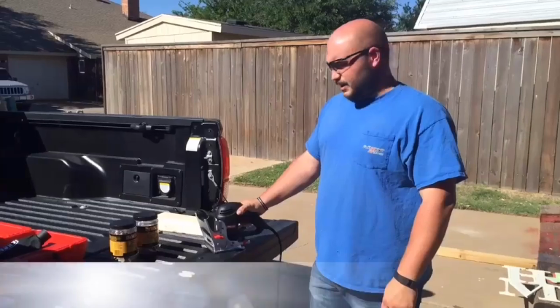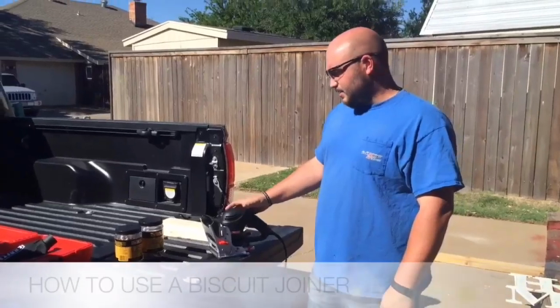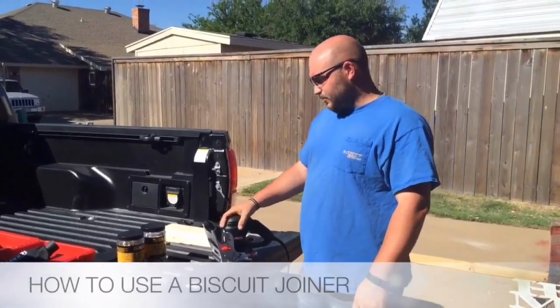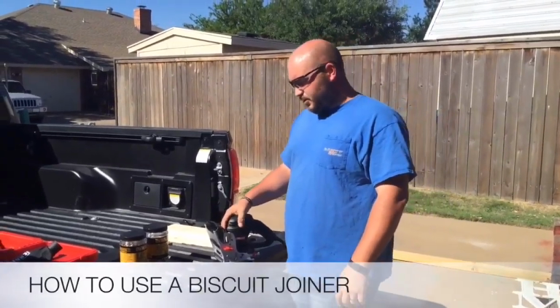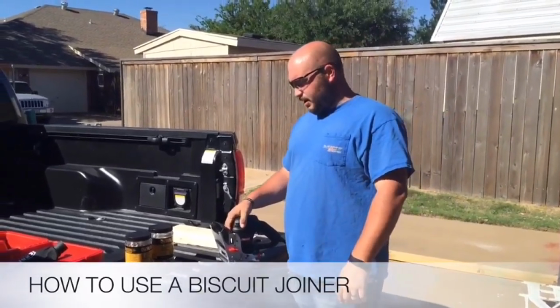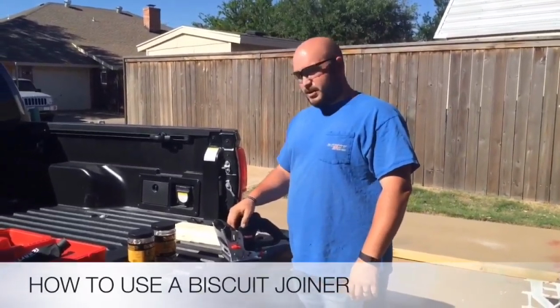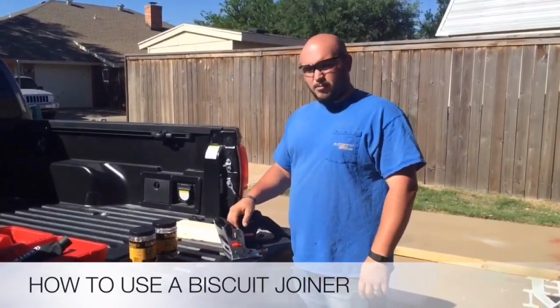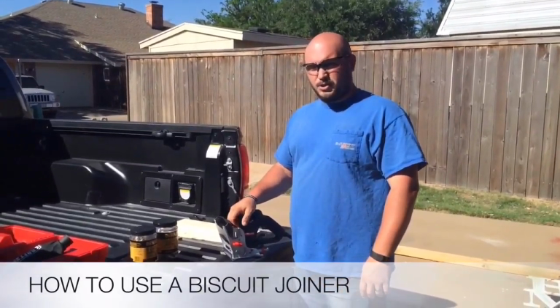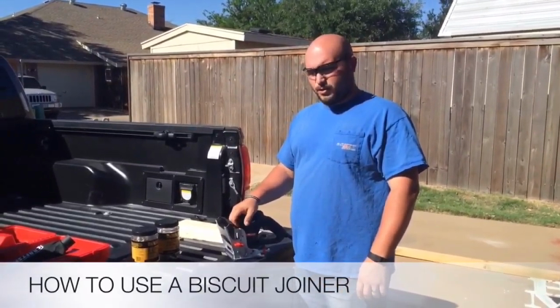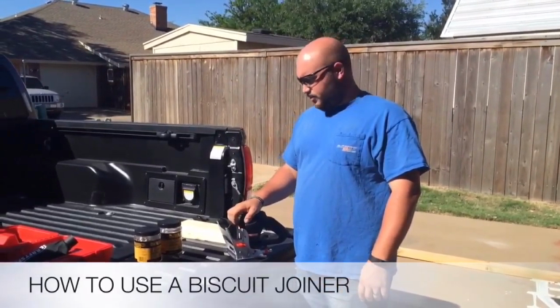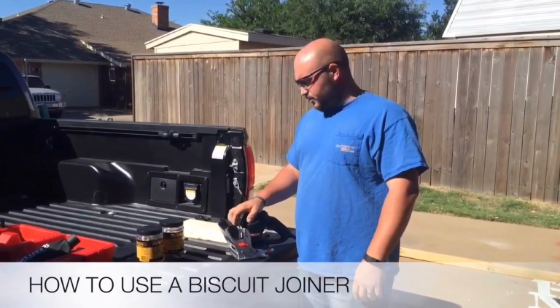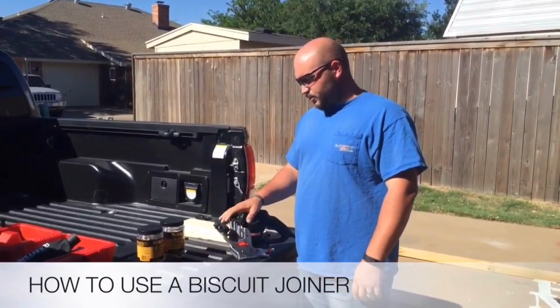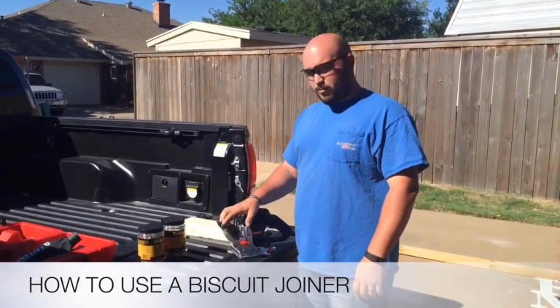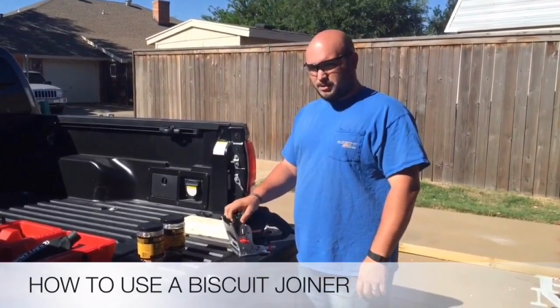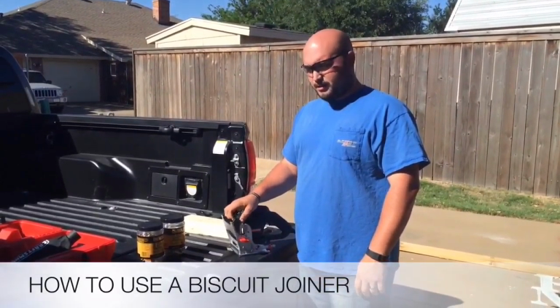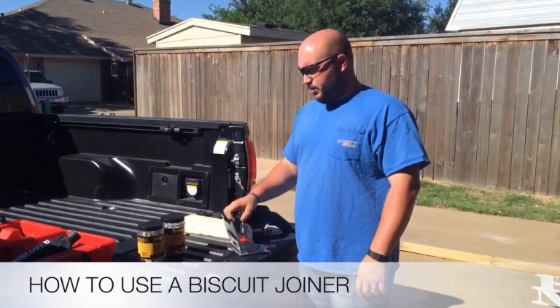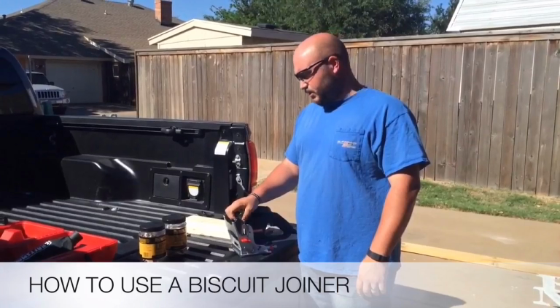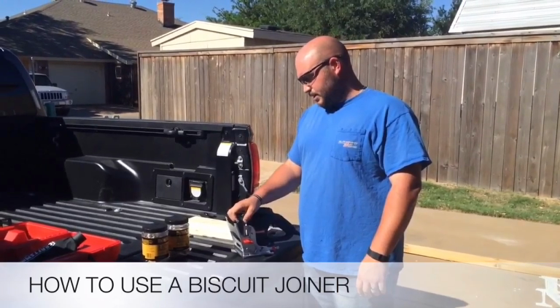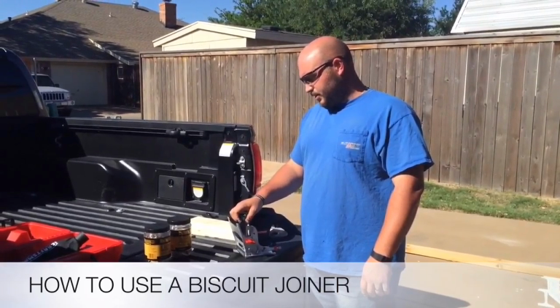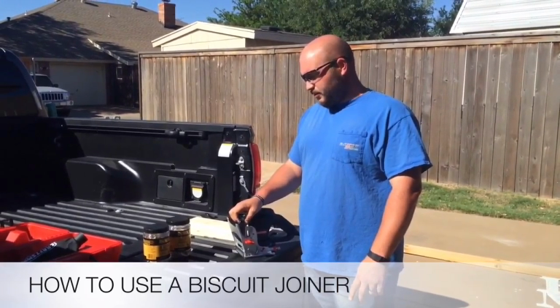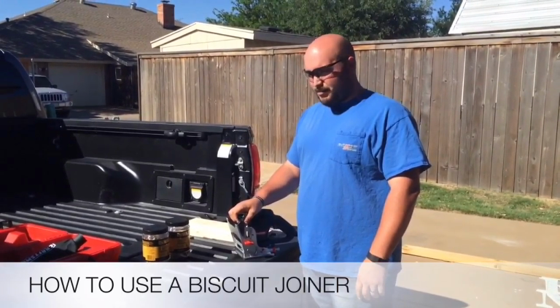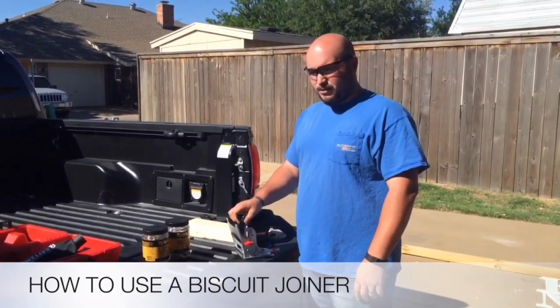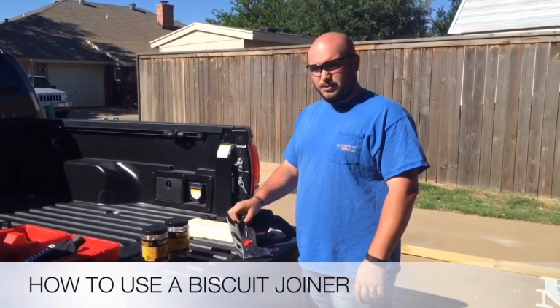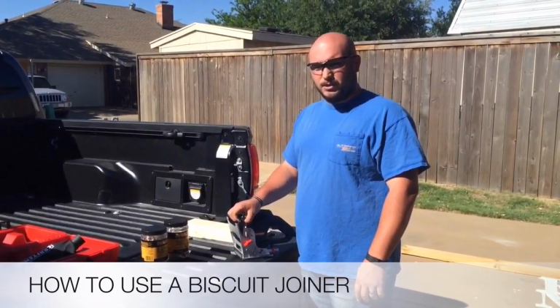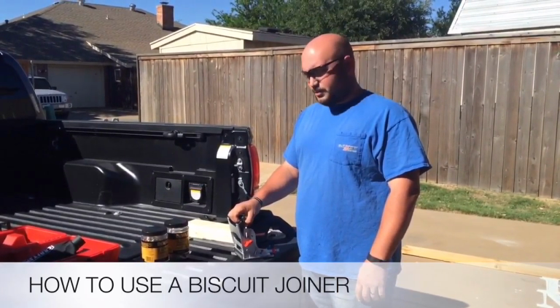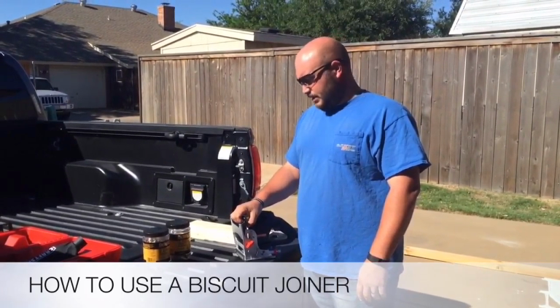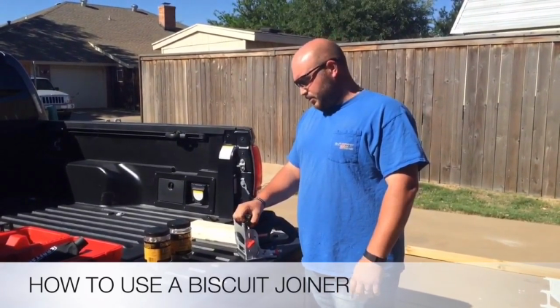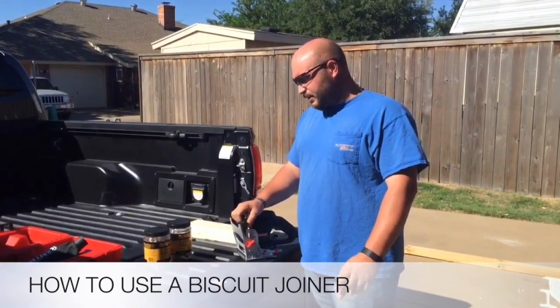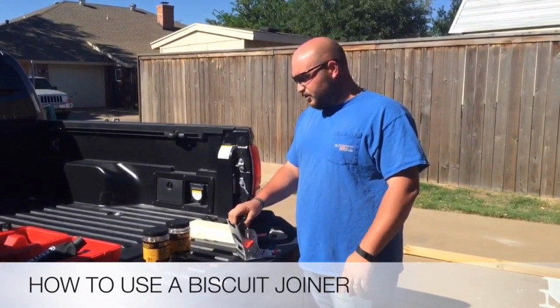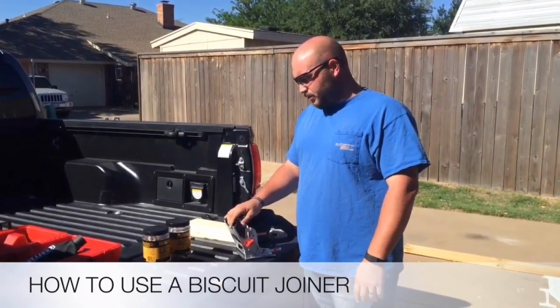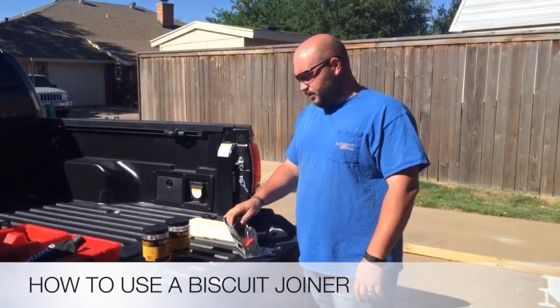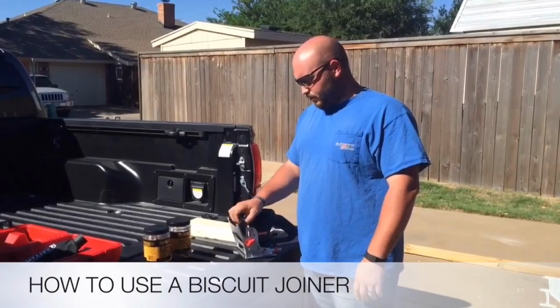Hey guys, today I'm going to show you how to use a biscuit joiner. You can use this tool for pretty much anything that you build — cabinets, tabletops, pretty much anything that you want to build, you can use this for.